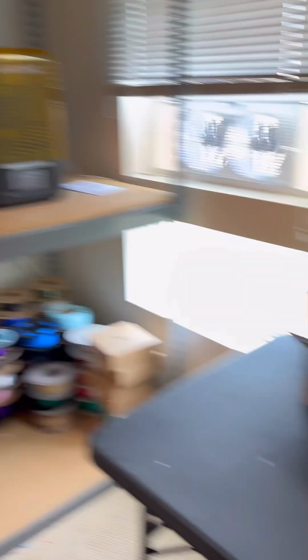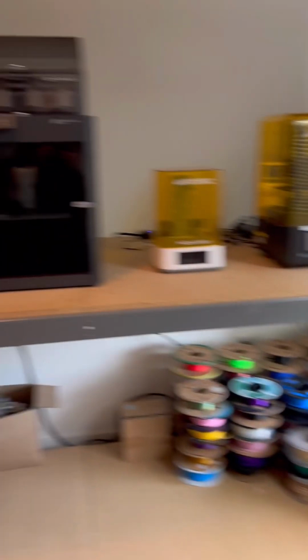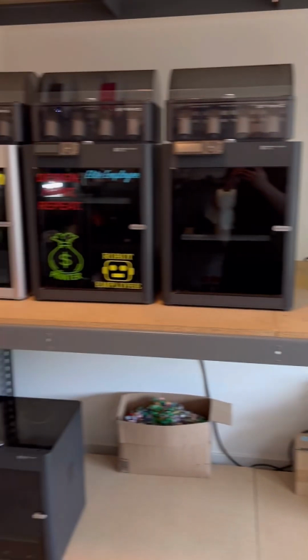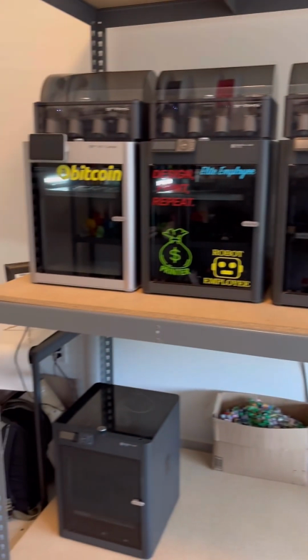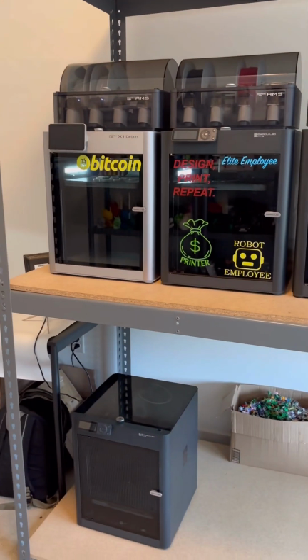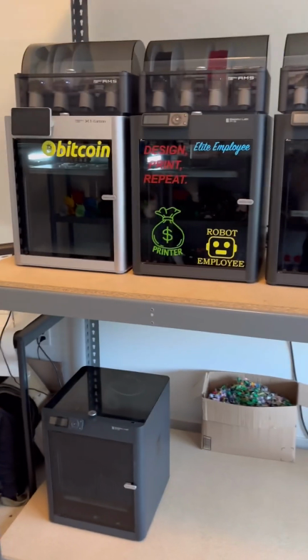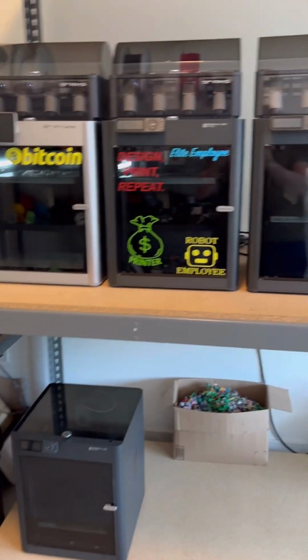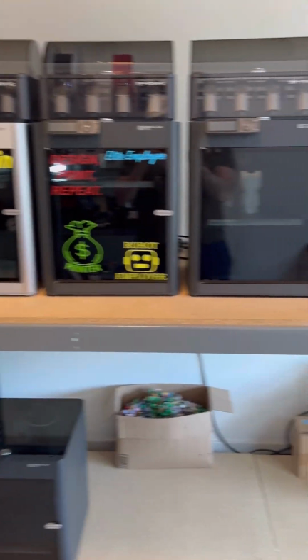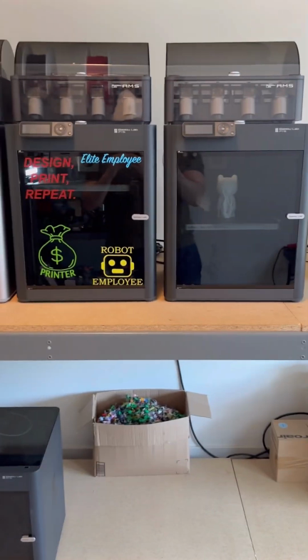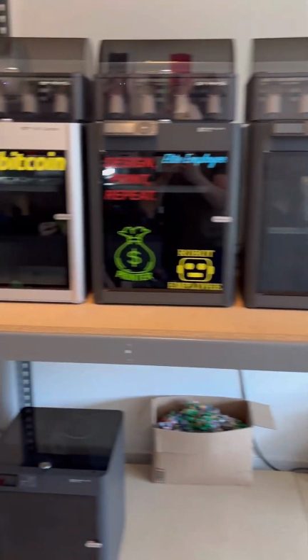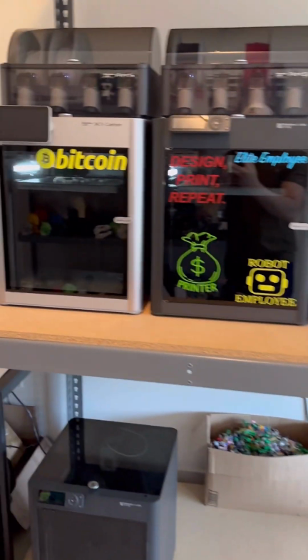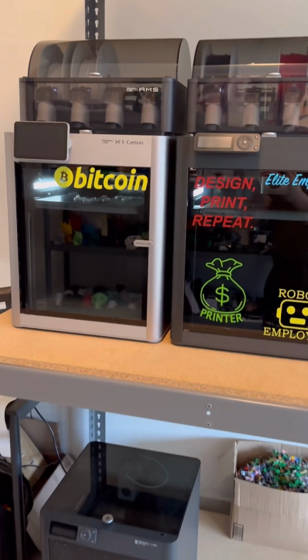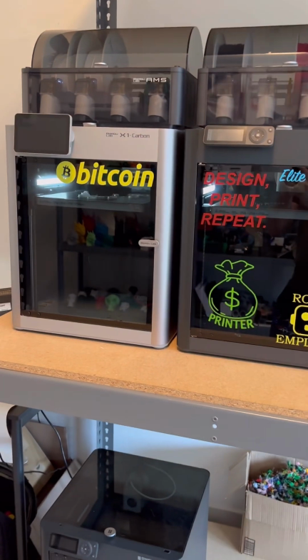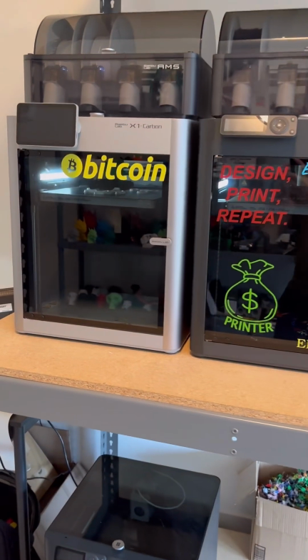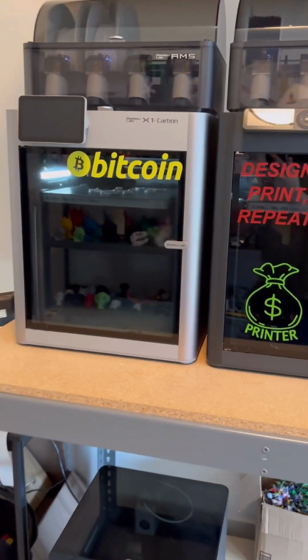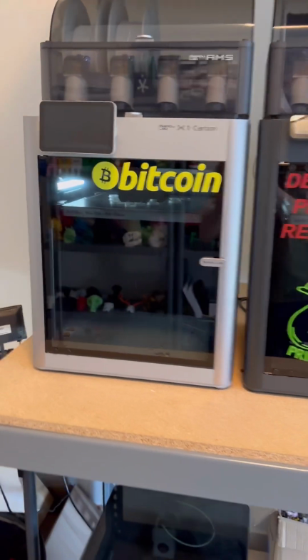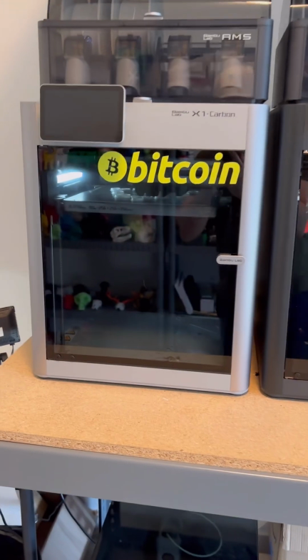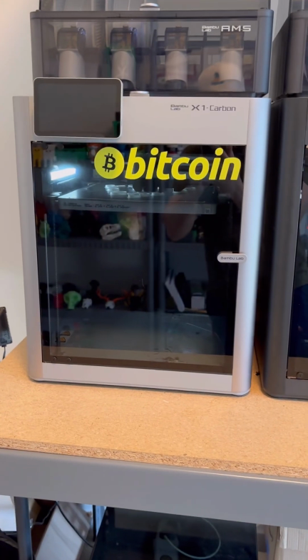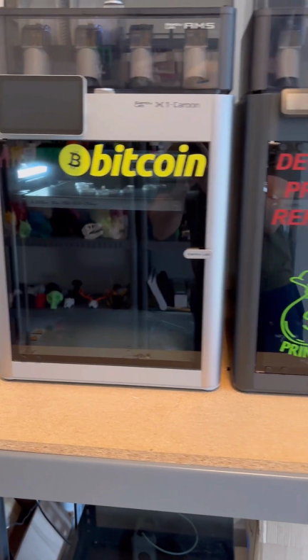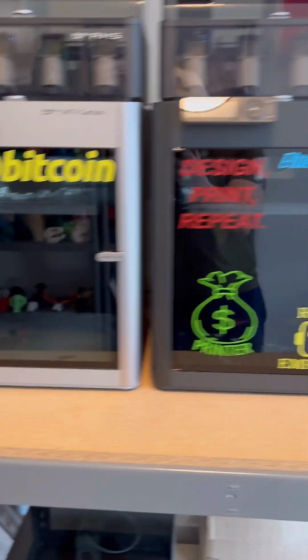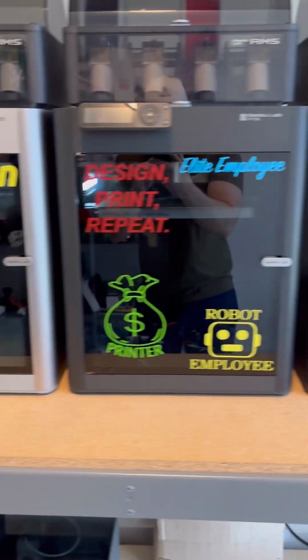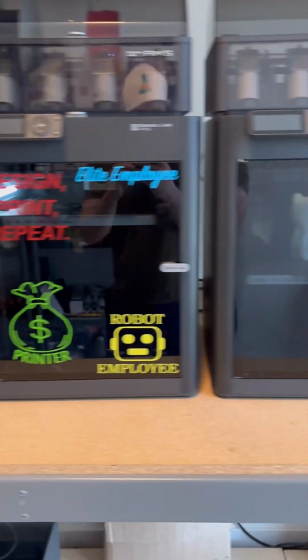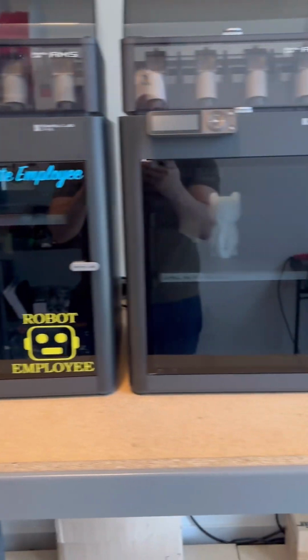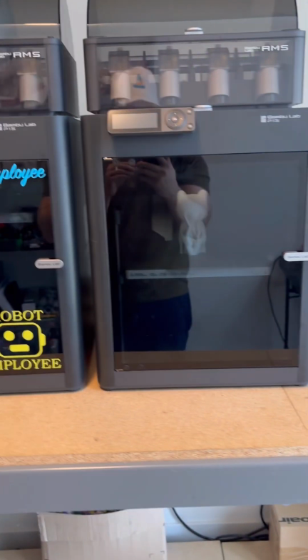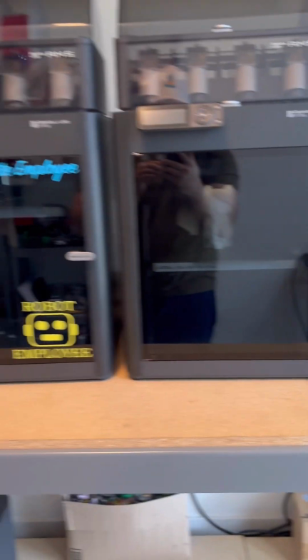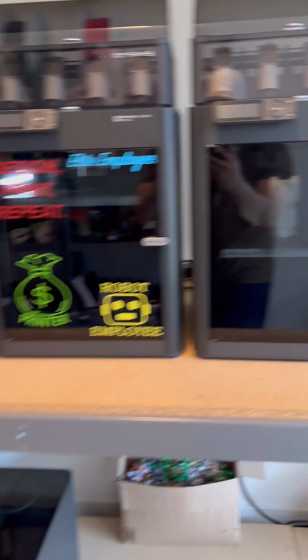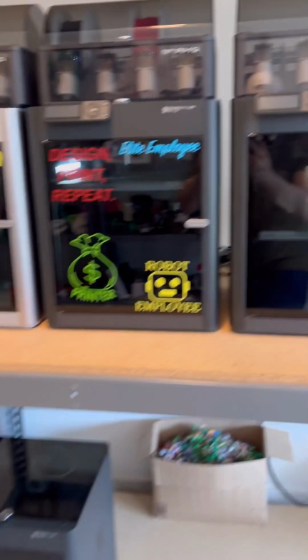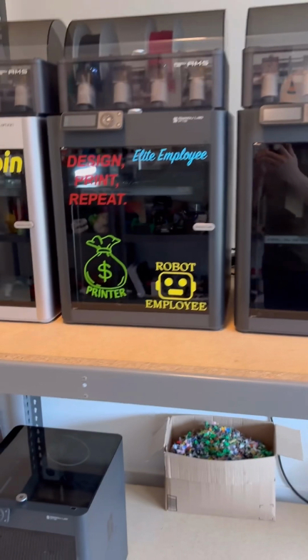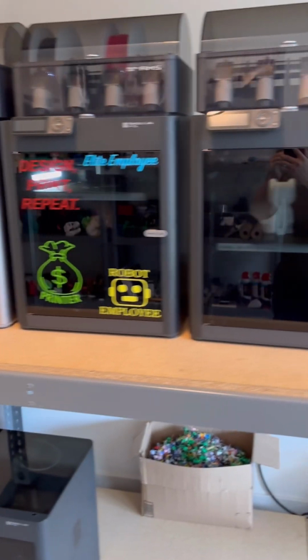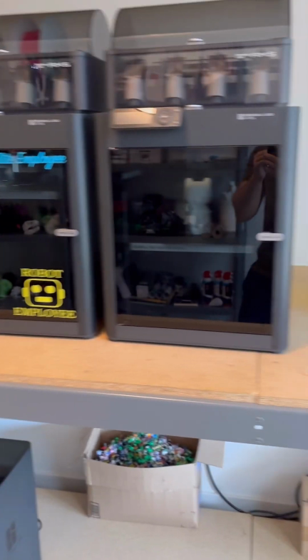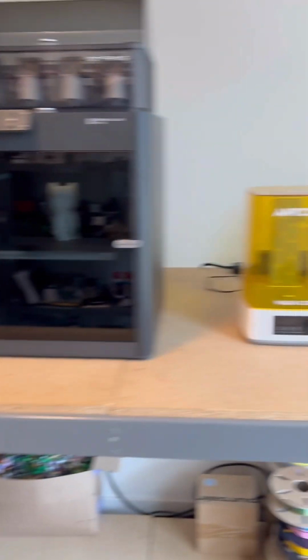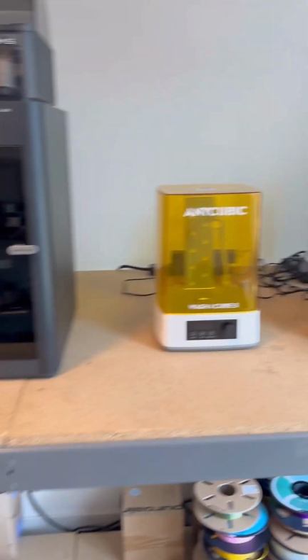Over here is the print farm. I still have my four Bamboo Lab printers which I use for prototyping new designs. I'm actually working on two new designs today, hoping to get these released to the catalog as soon as possible.